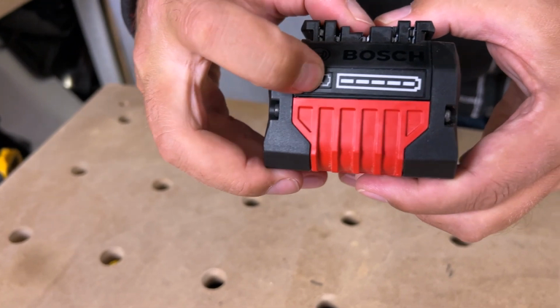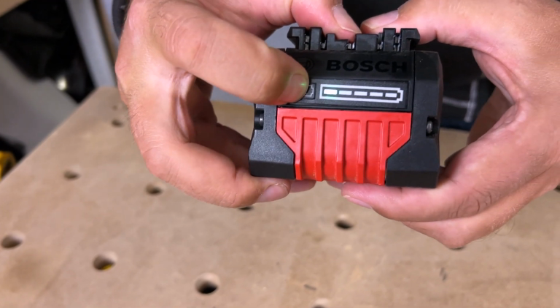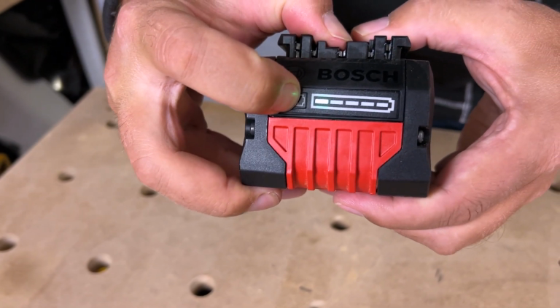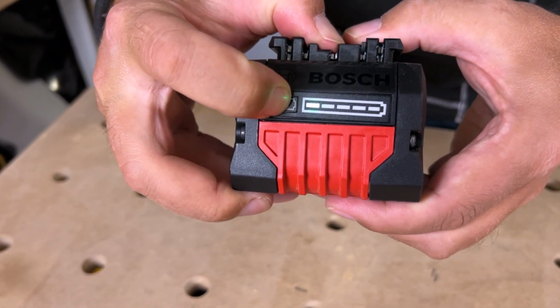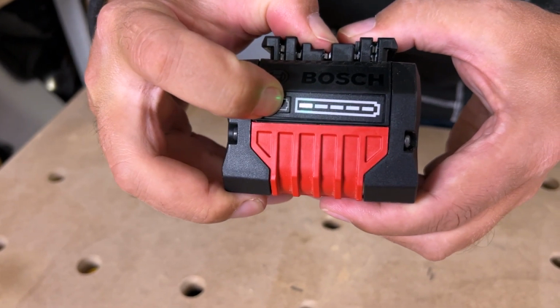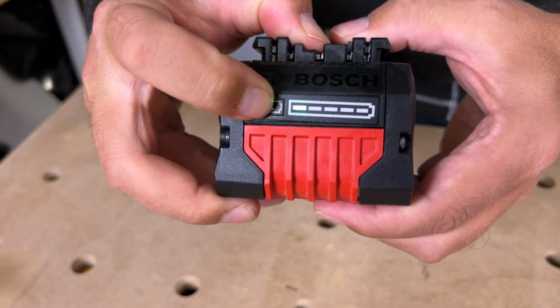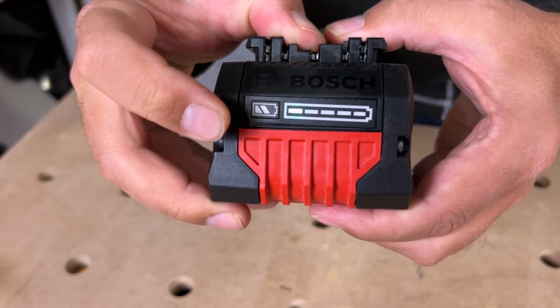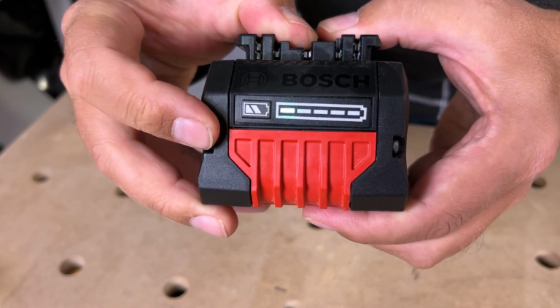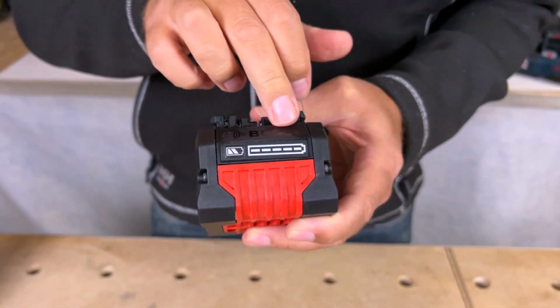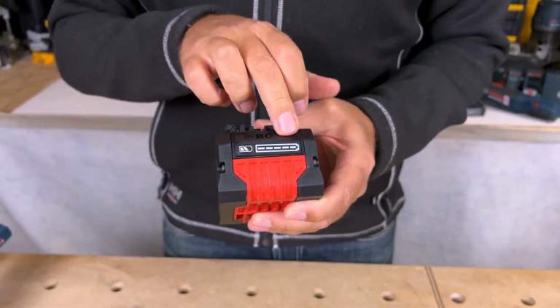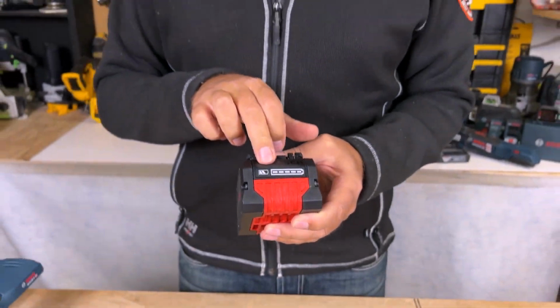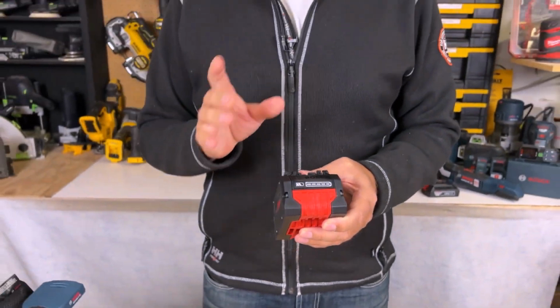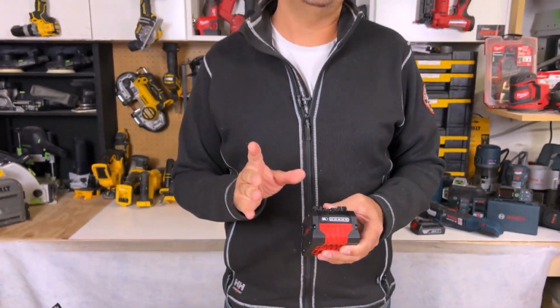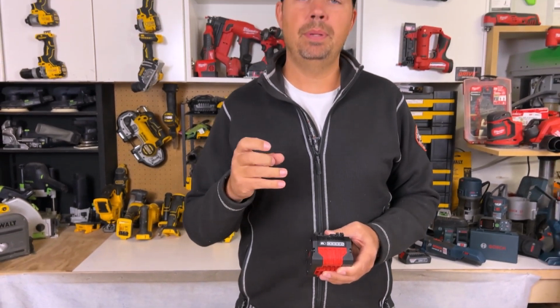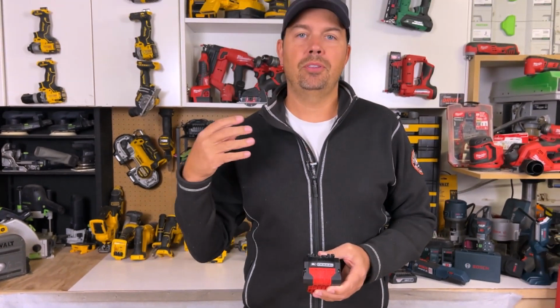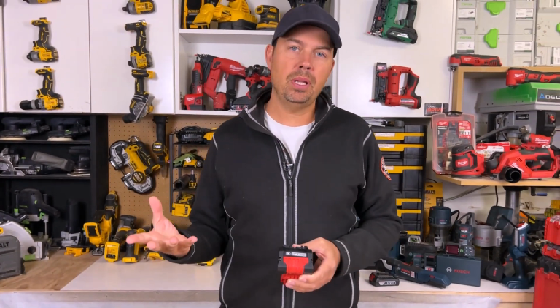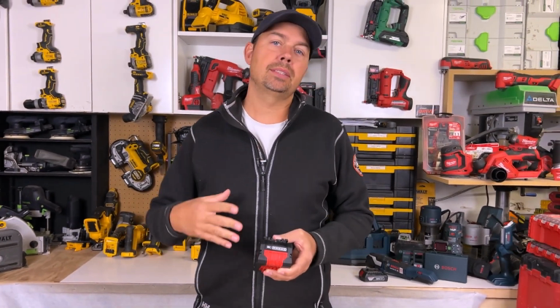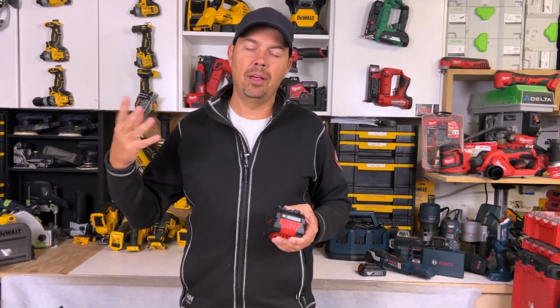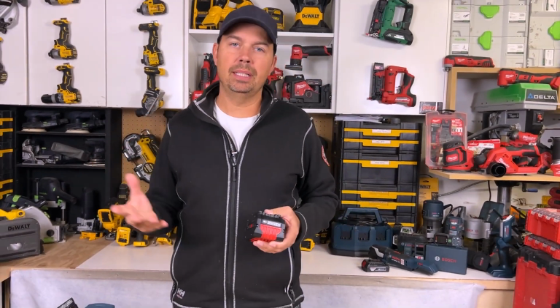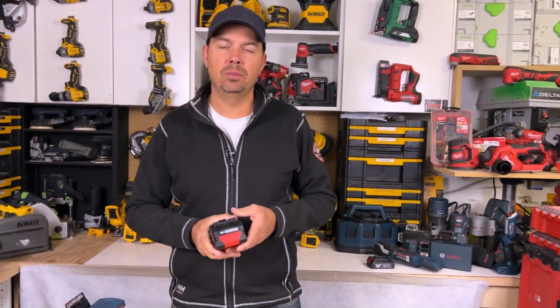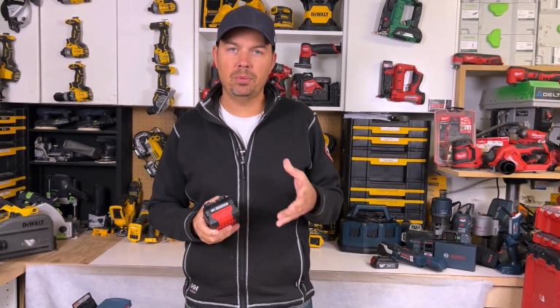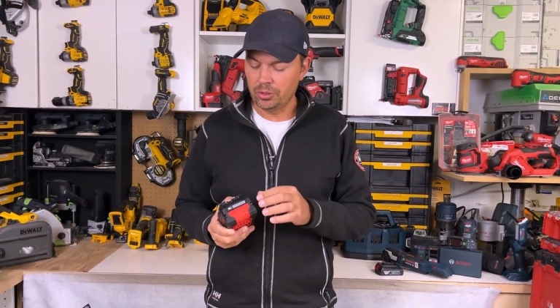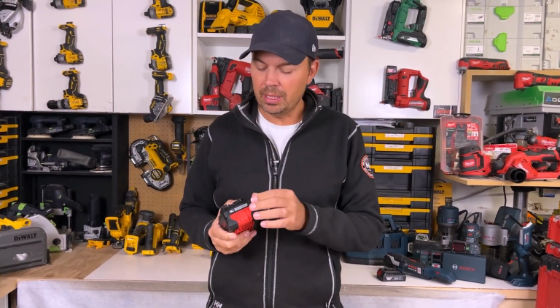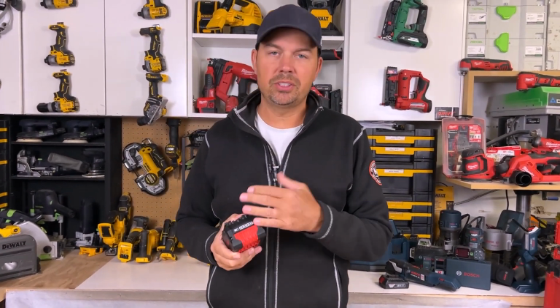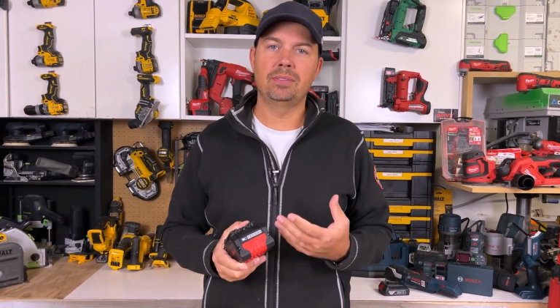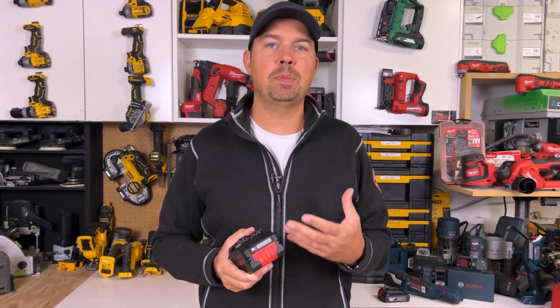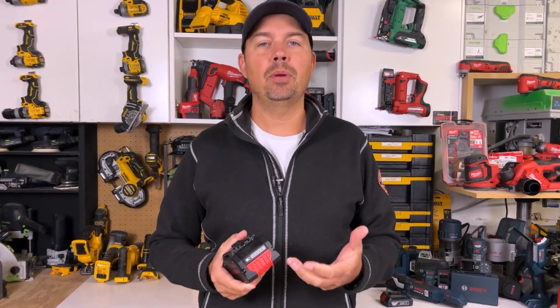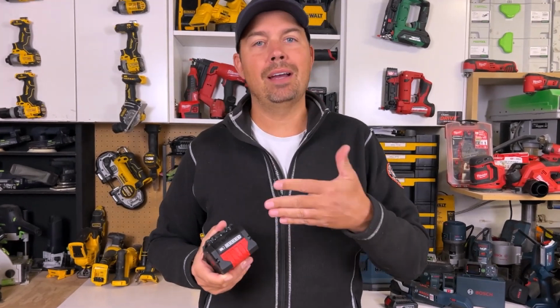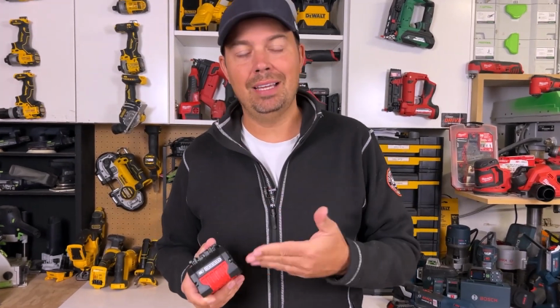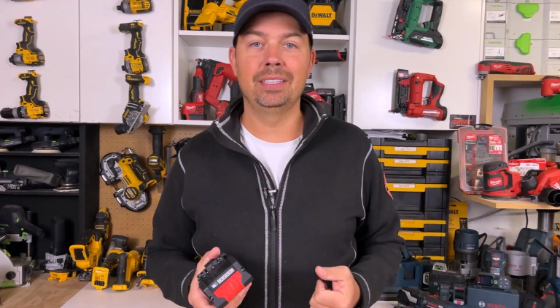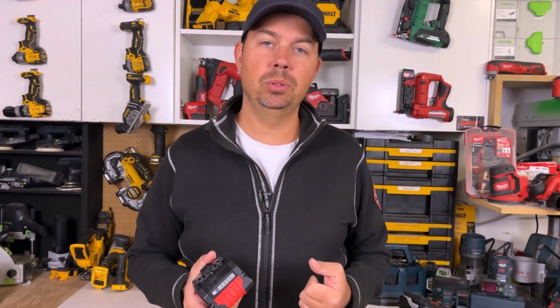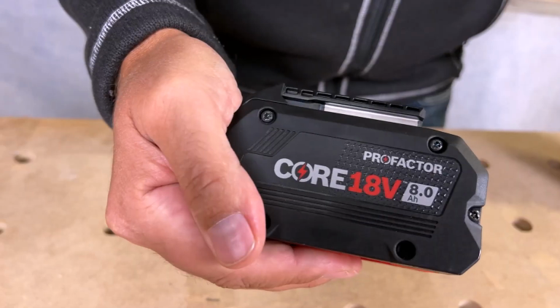It's nice when you press it, the light stays on for a little bit. This also has five bars compared to other brands that only have three, so you get a better sense of how much power you actually have left.